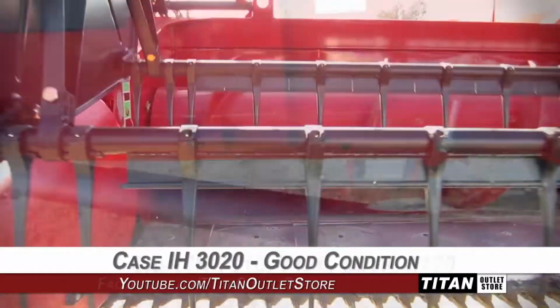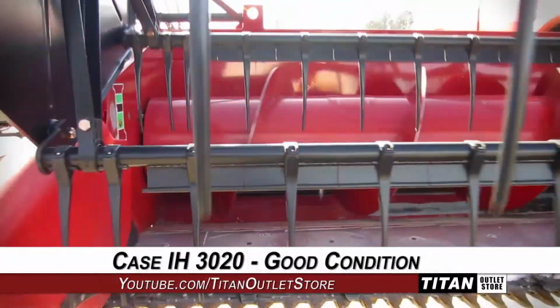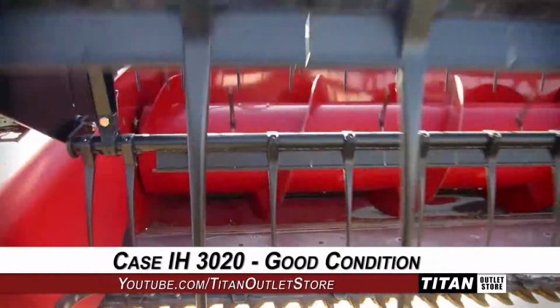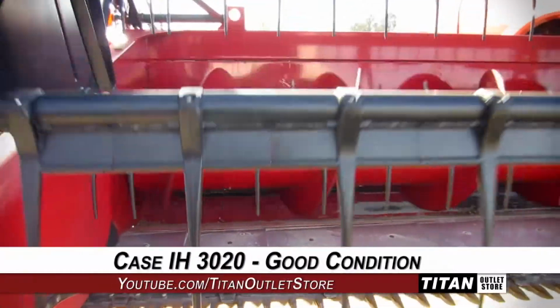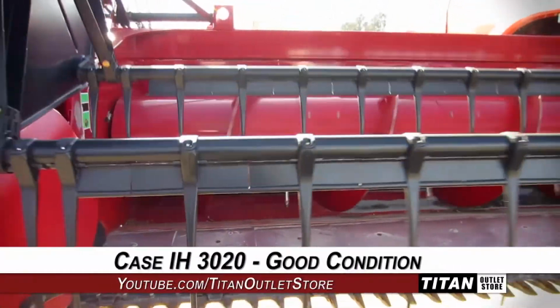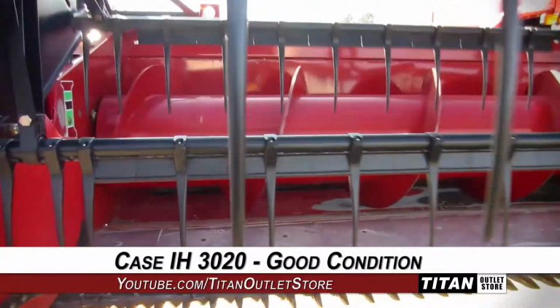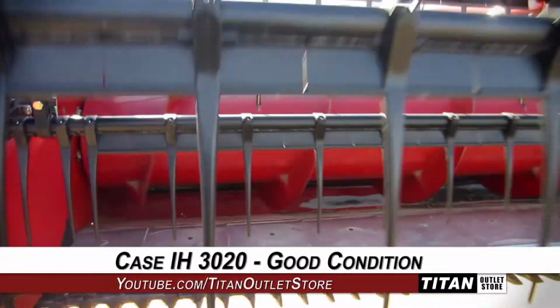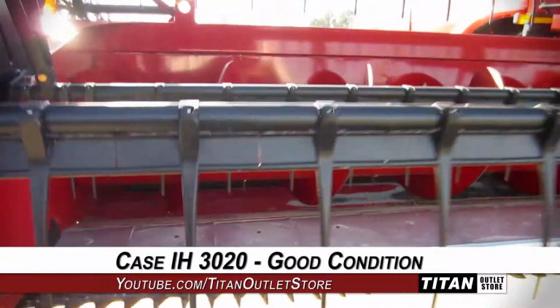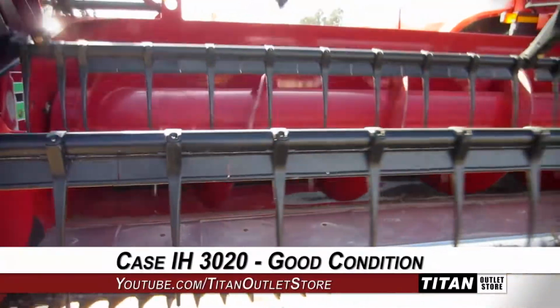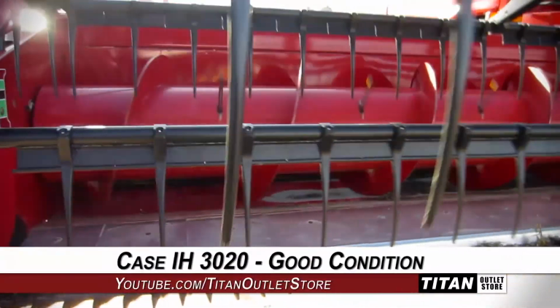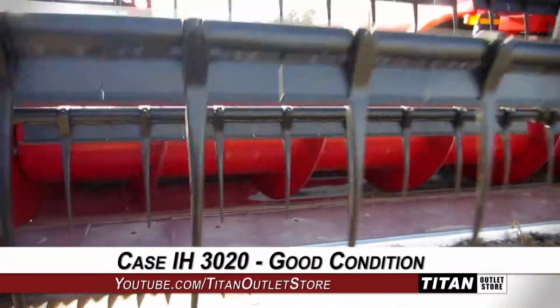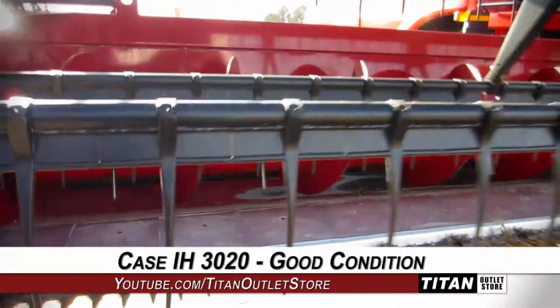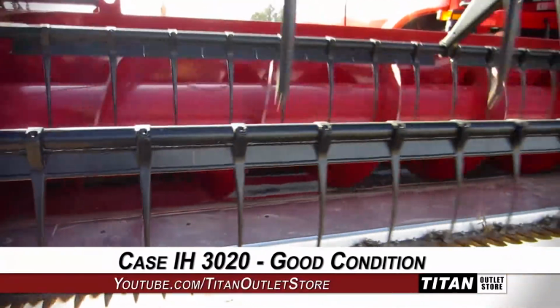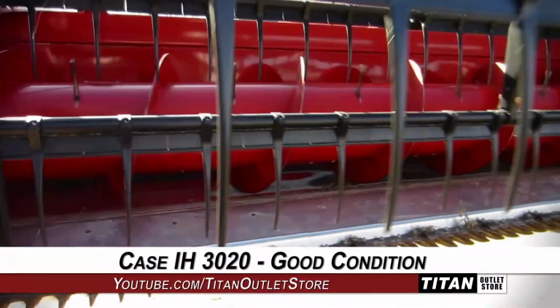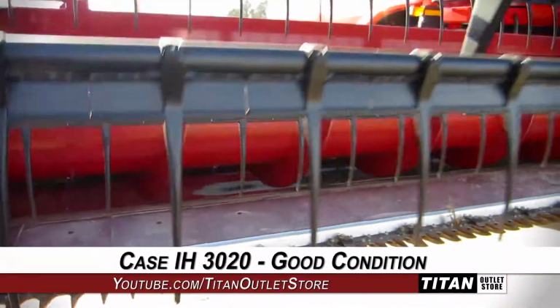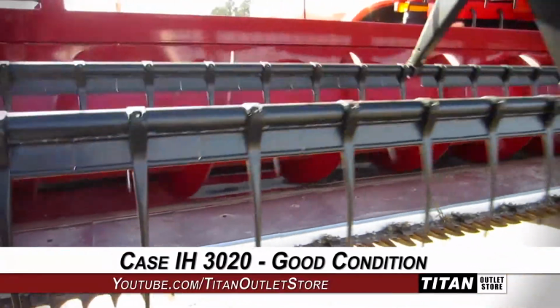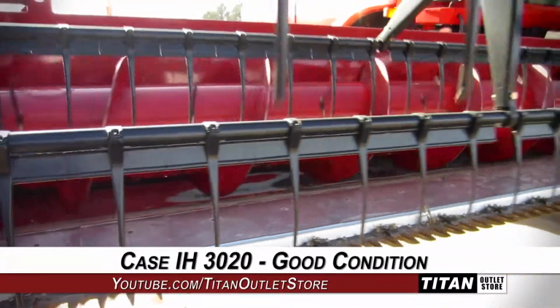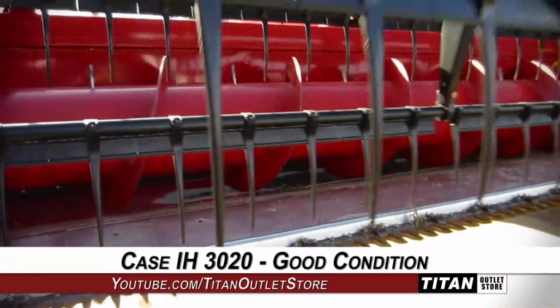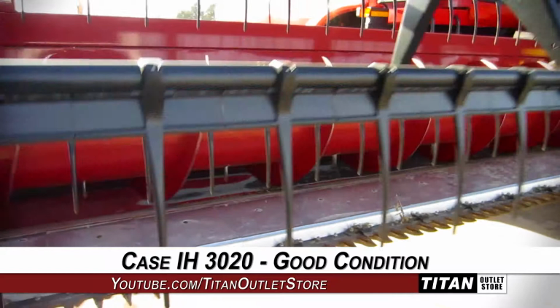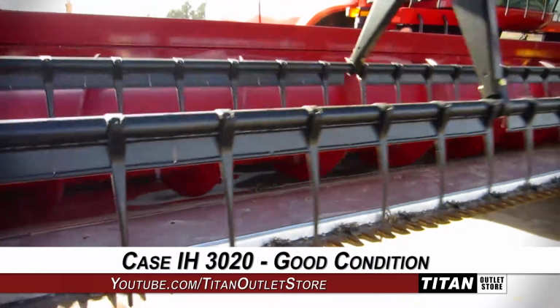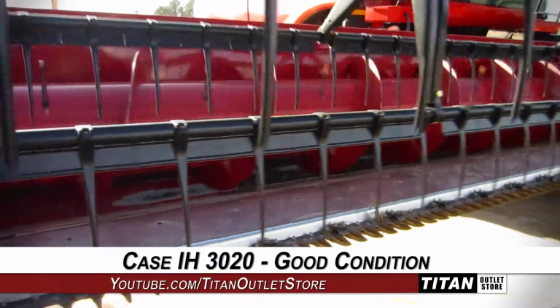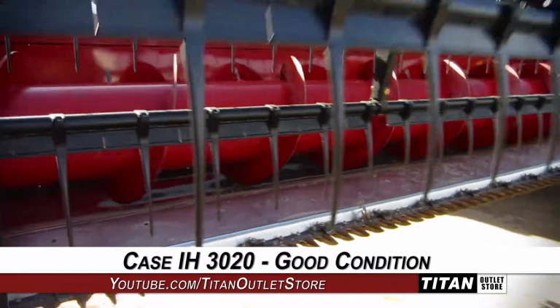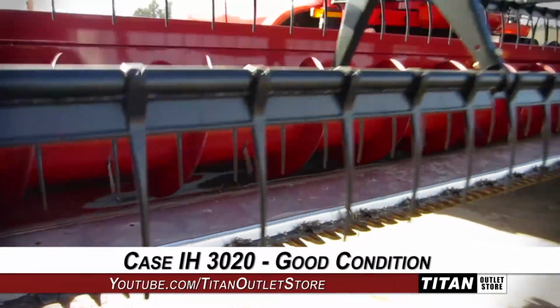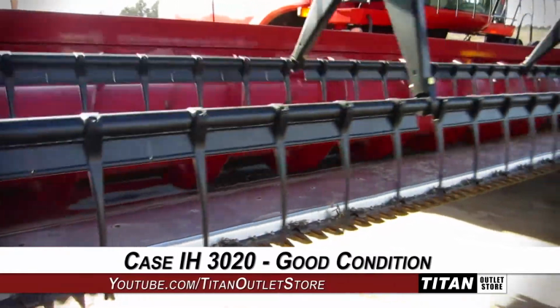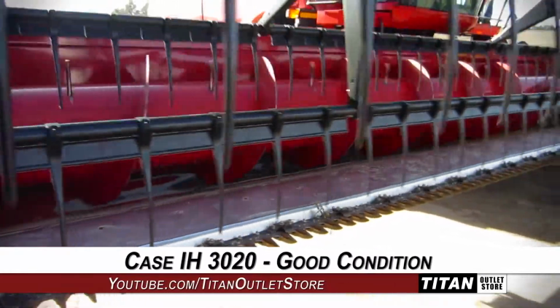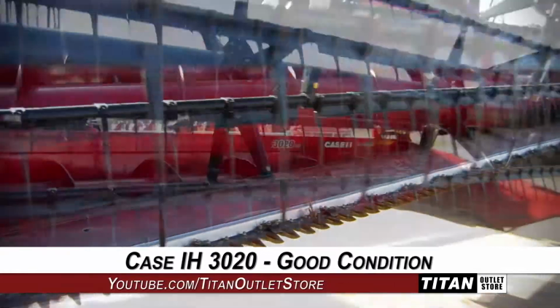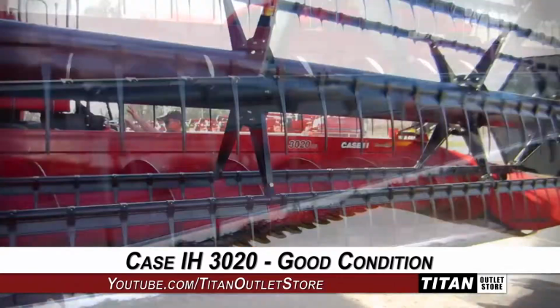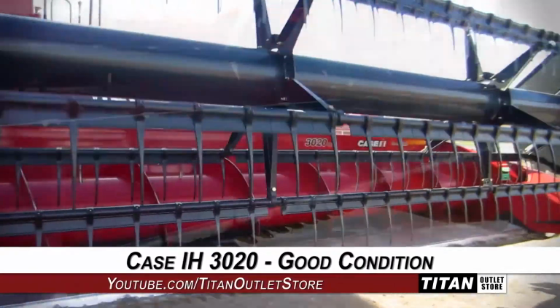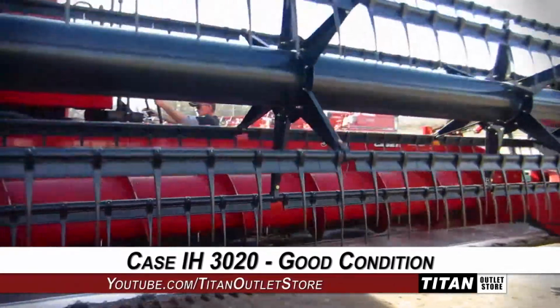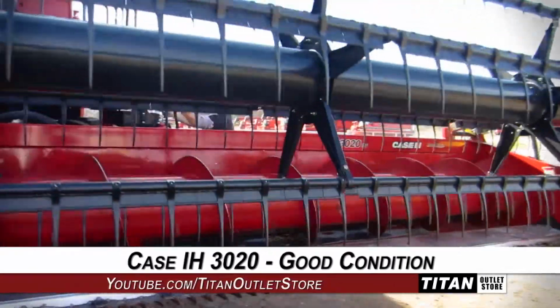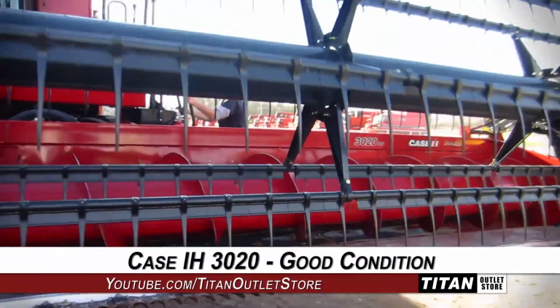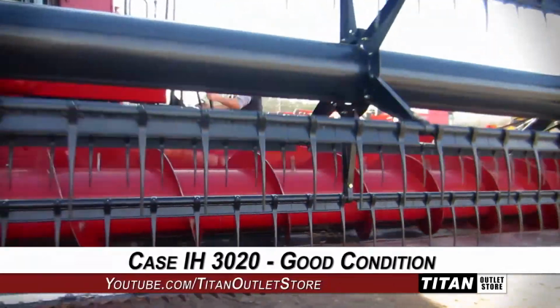Thank you for viewing this Case IH 3020. Interested in this flex header? Give our sales staff a call at 877-866-7010.